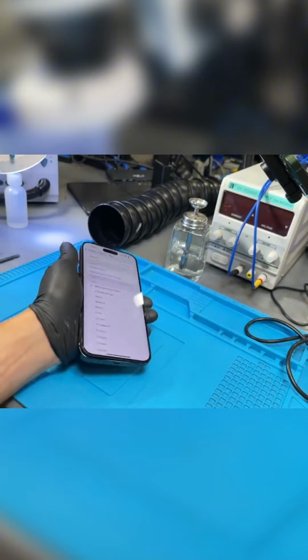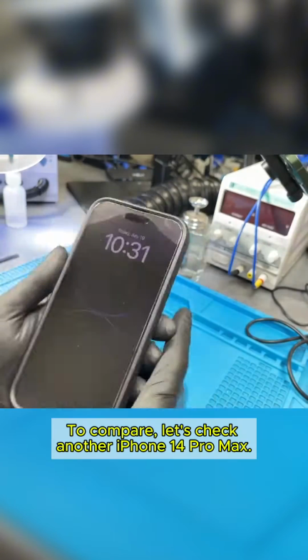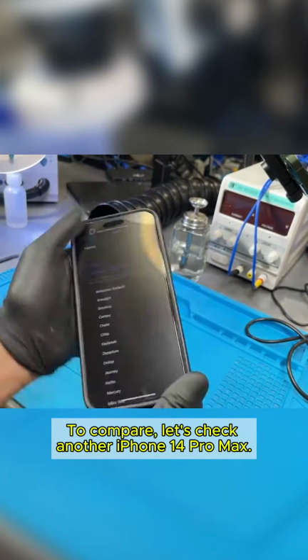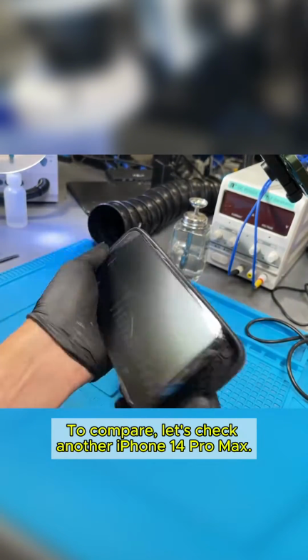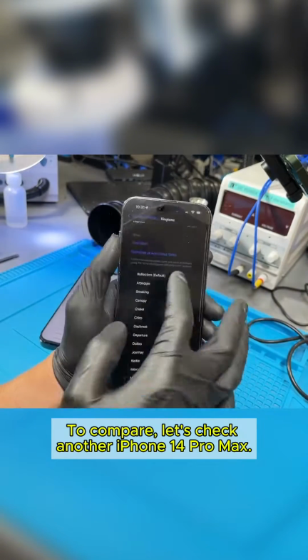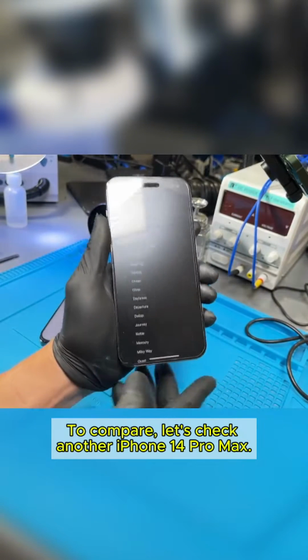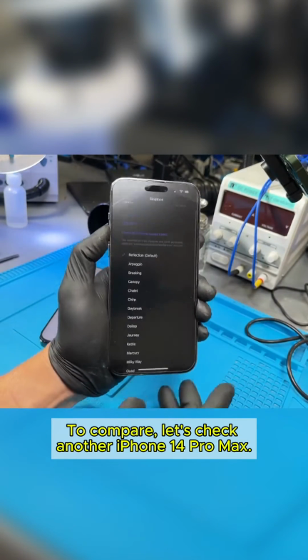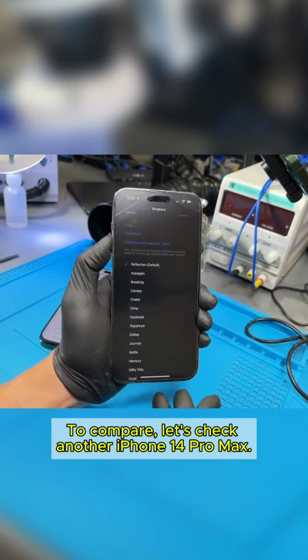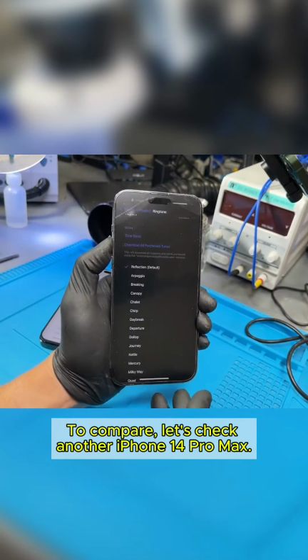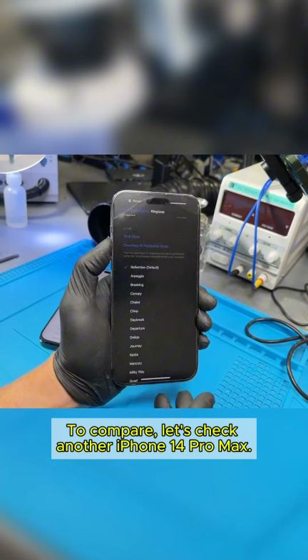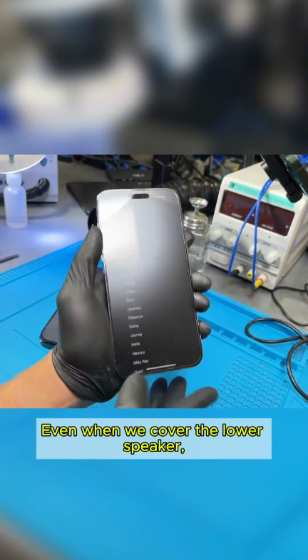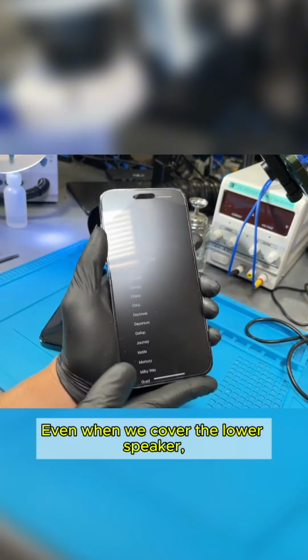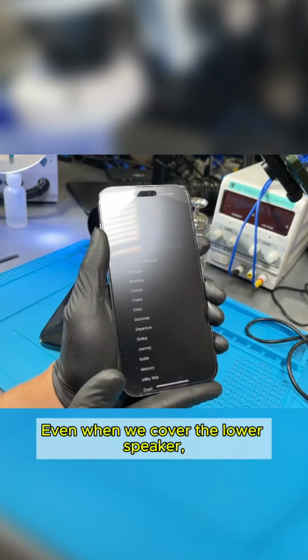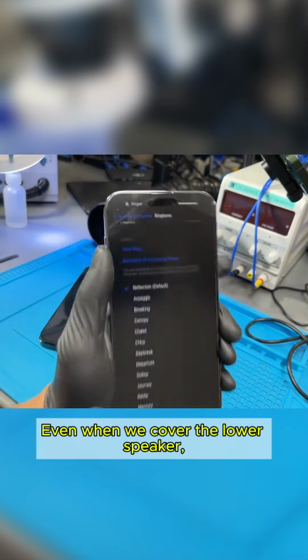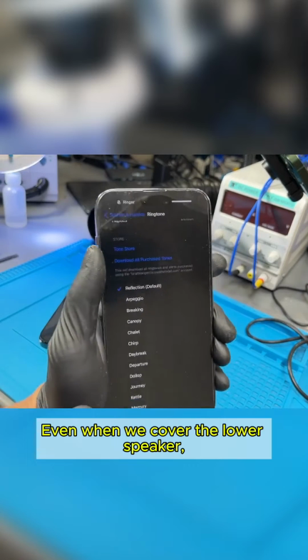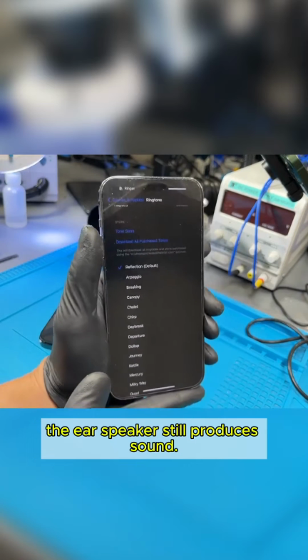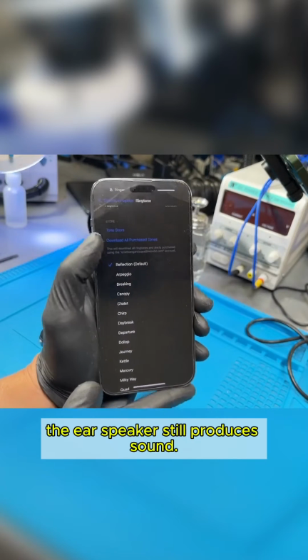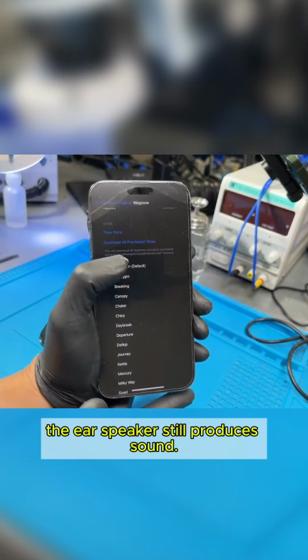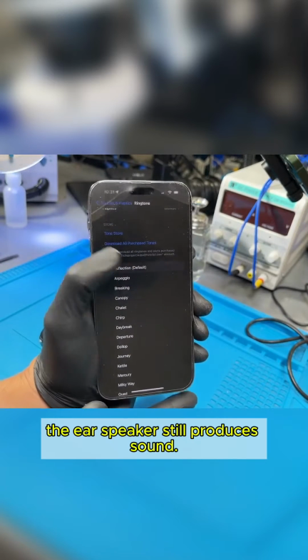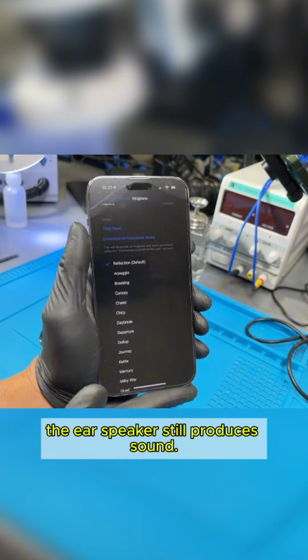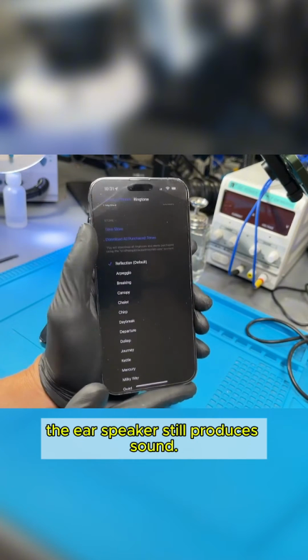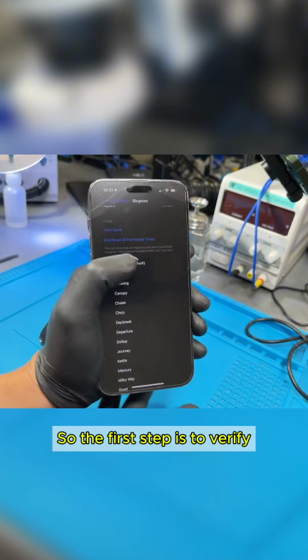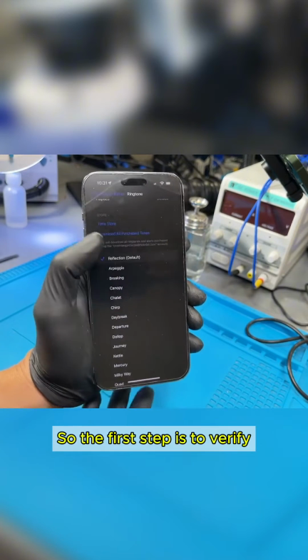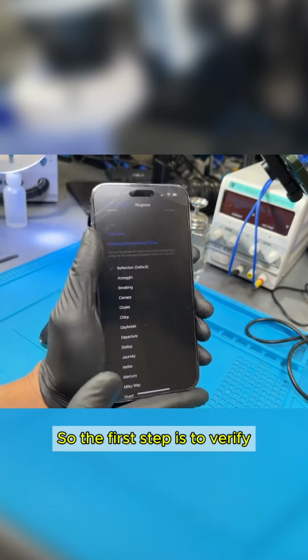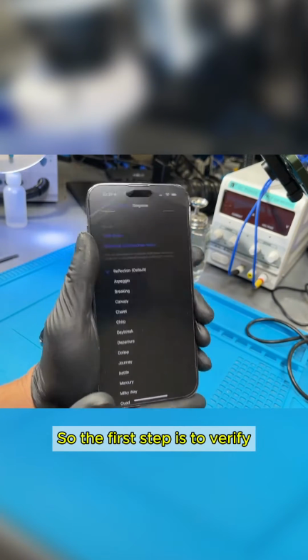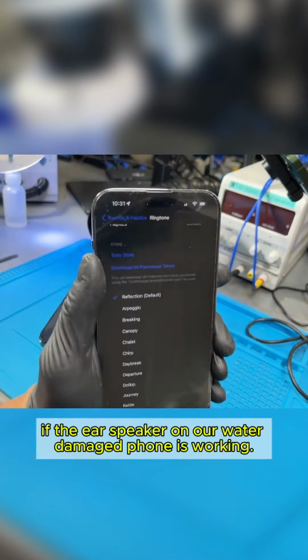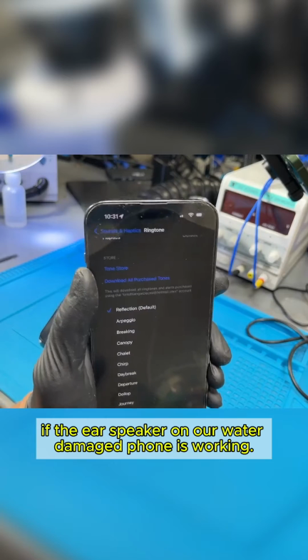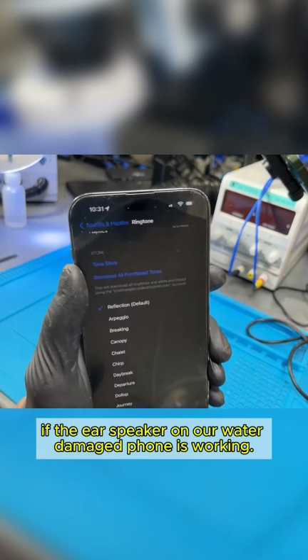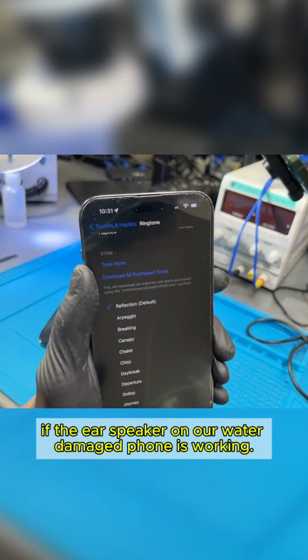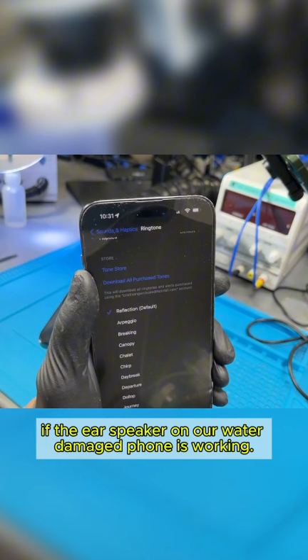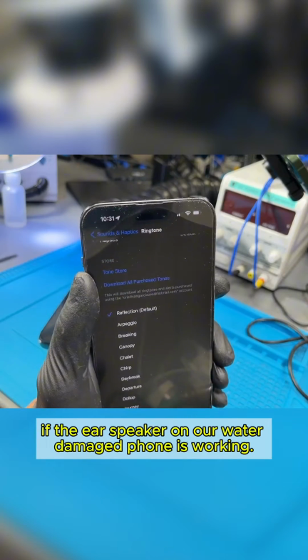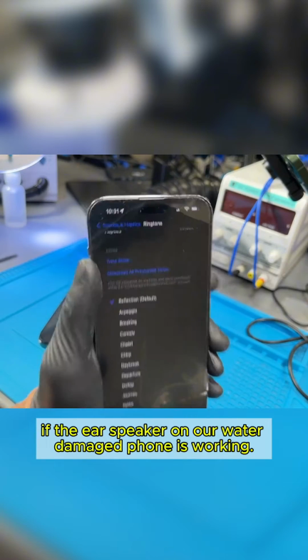To compare, let's check another iPhone 14 Pro Max. Even when we cover the lower speaker, the ear speaker still produces sound. So the first step is to verify if the ear speaker on our water-damaged phone is working.